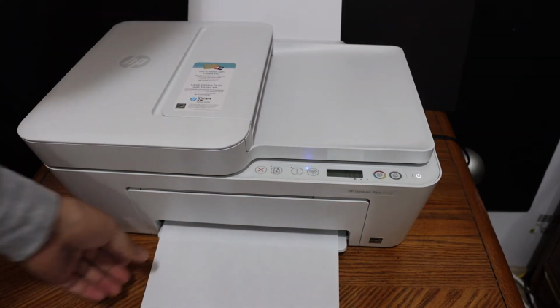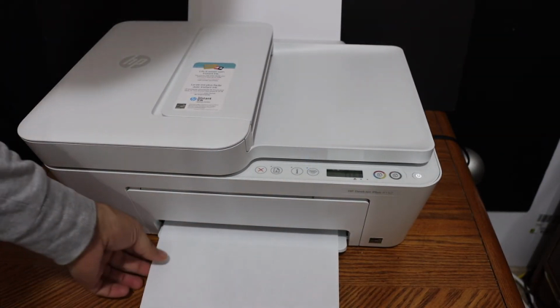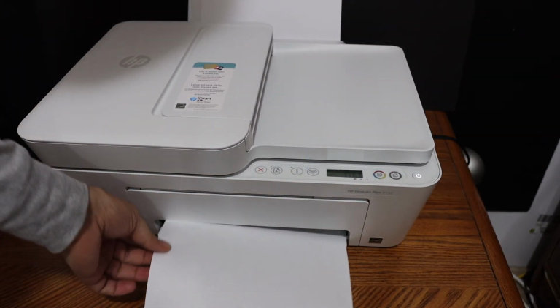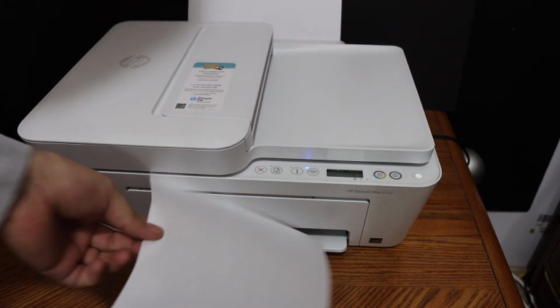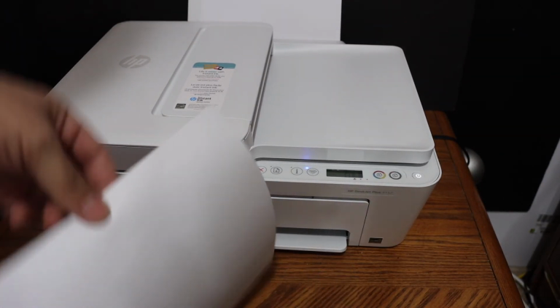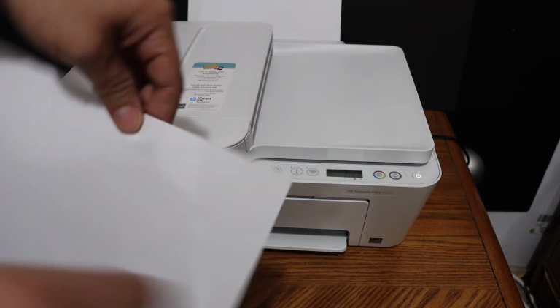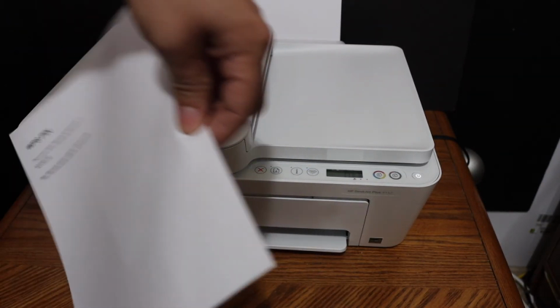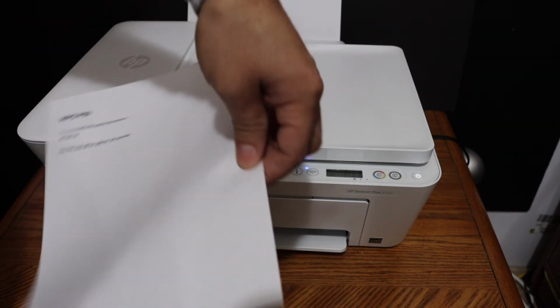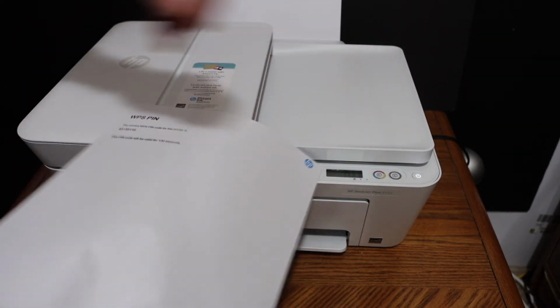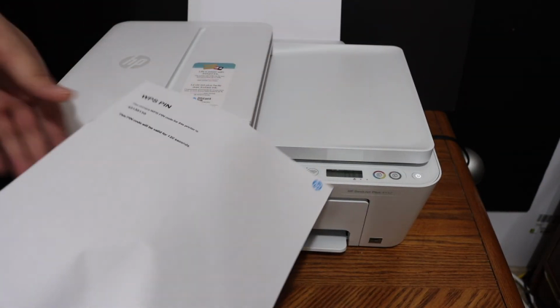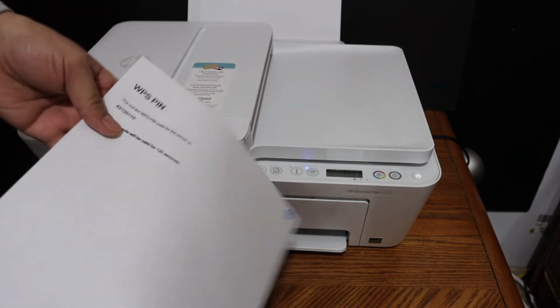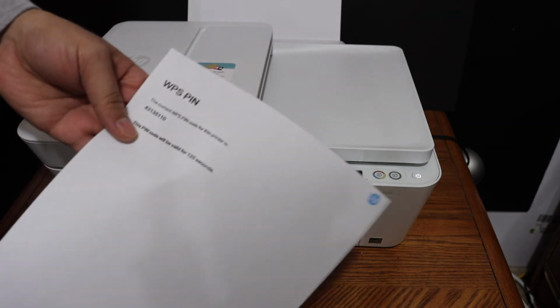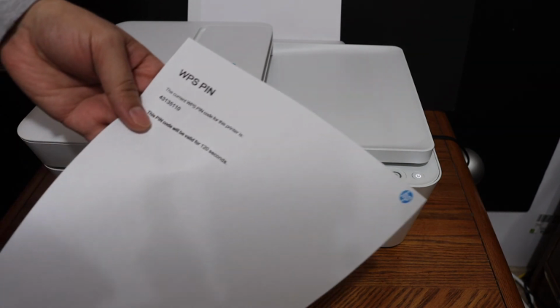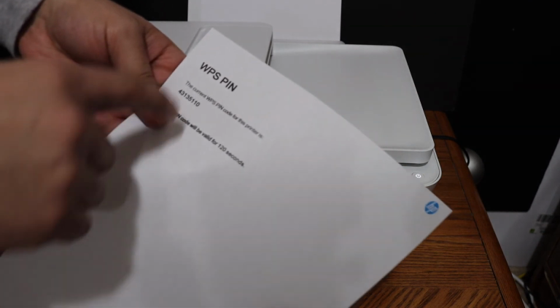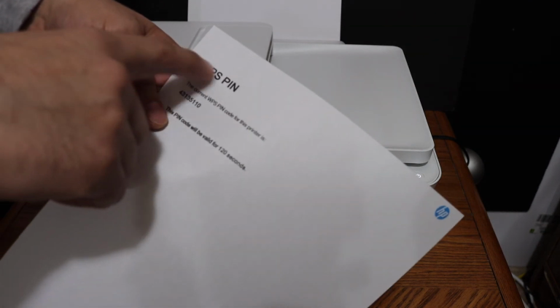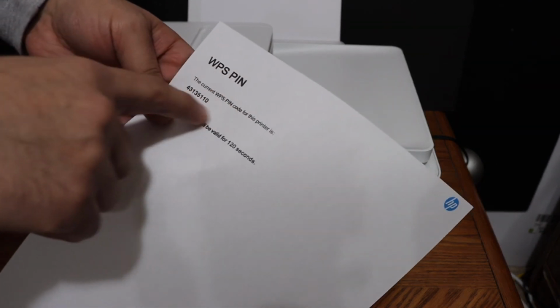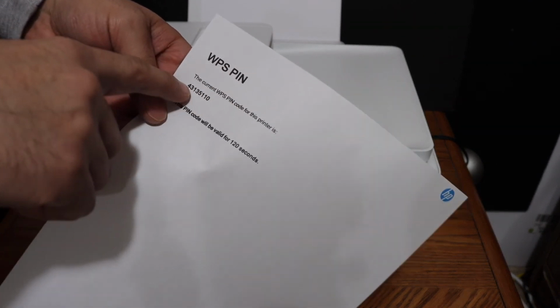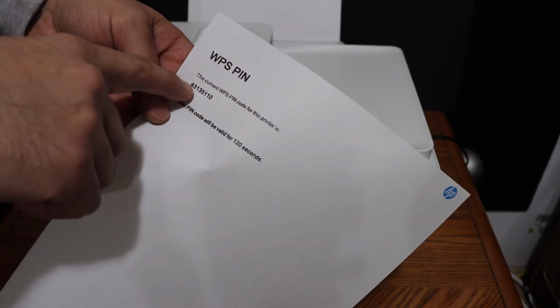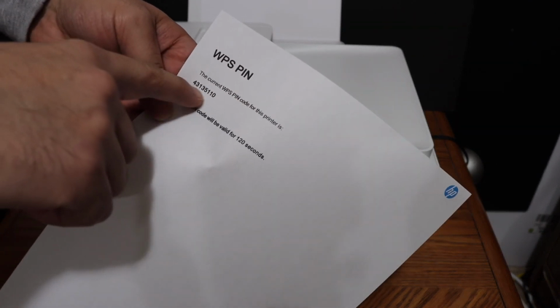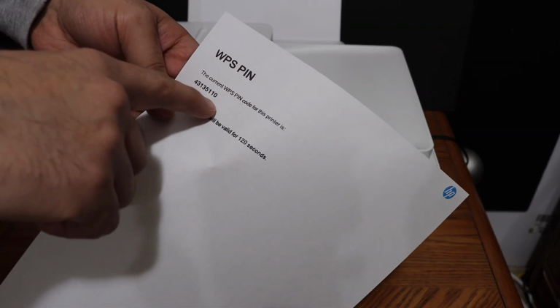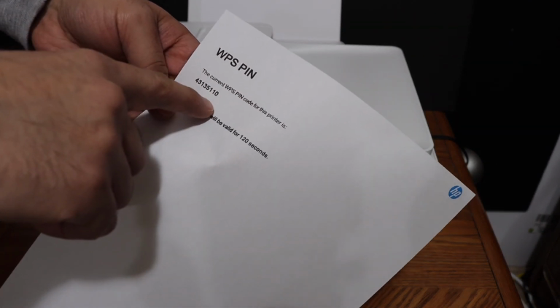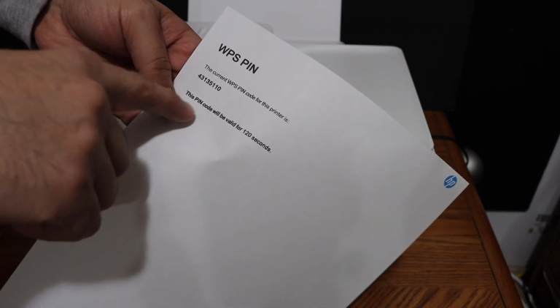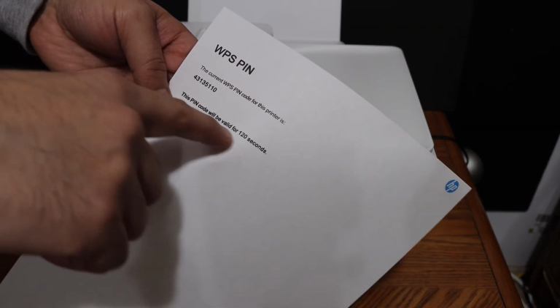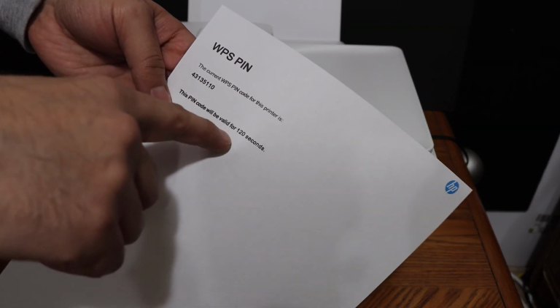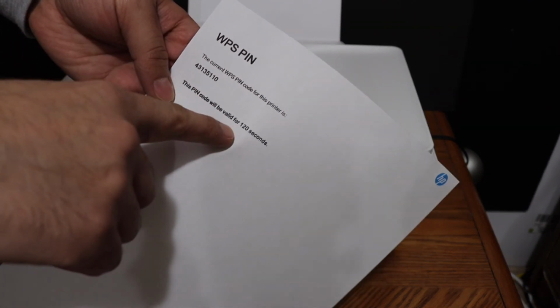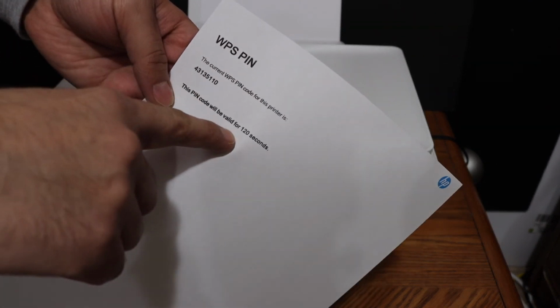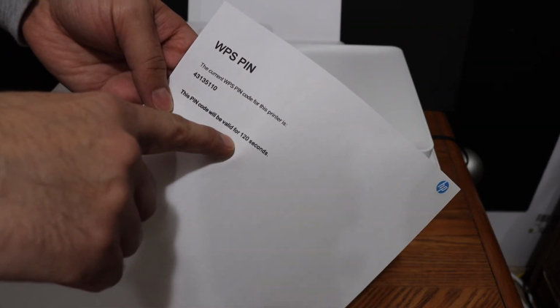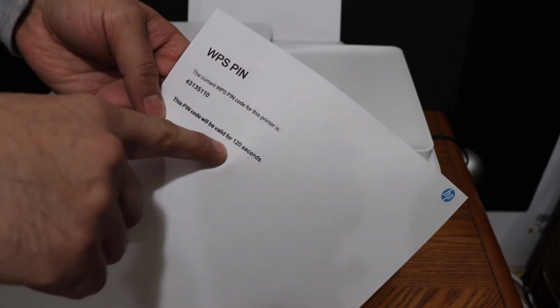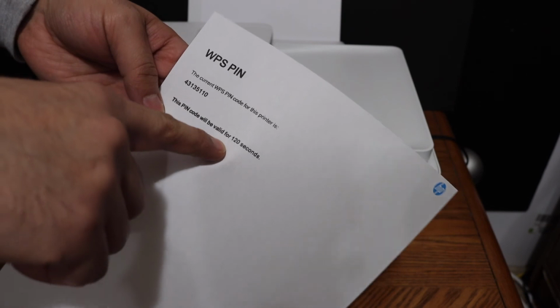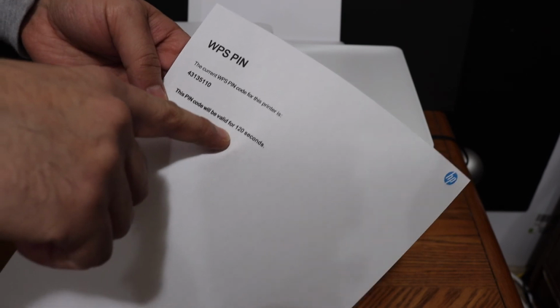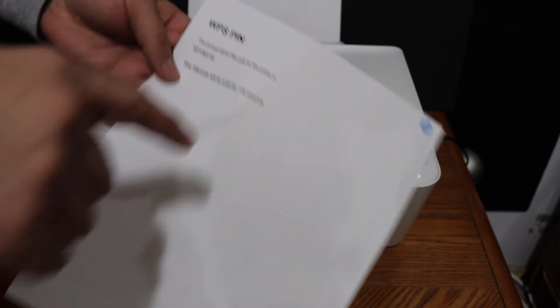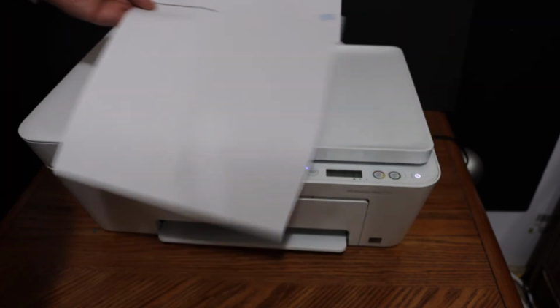Here we can see a page is printed and it displays the WPS pin number, which is valid for two minutes. Now you can use it.